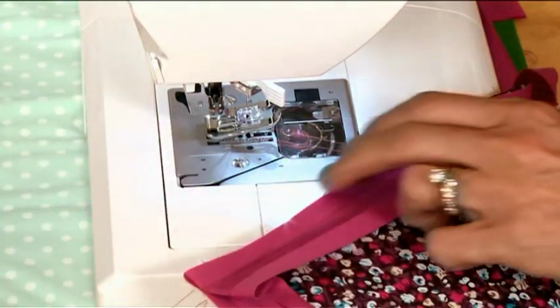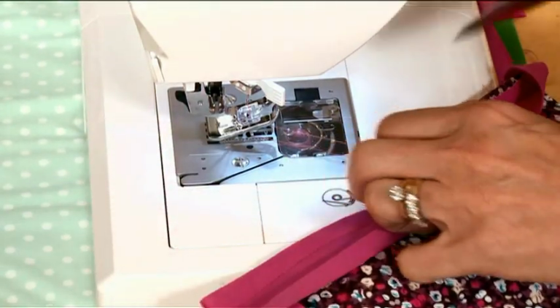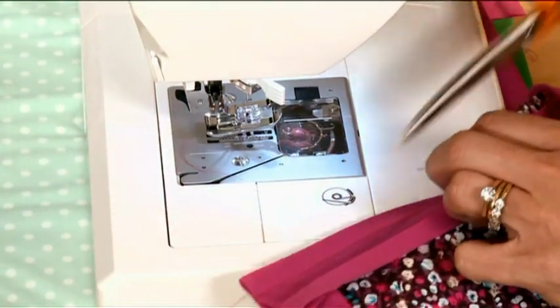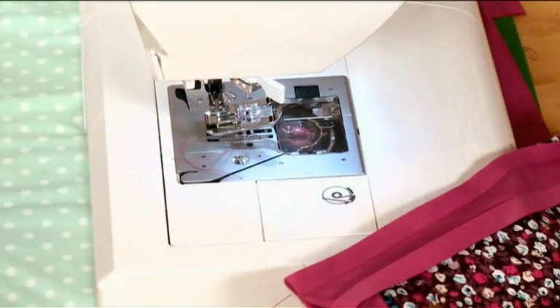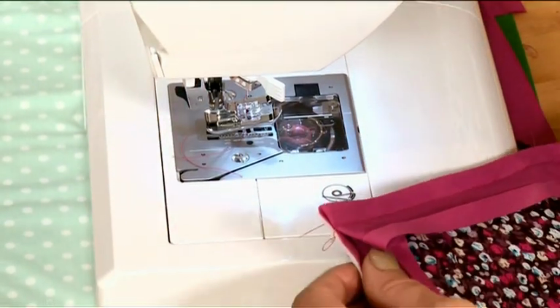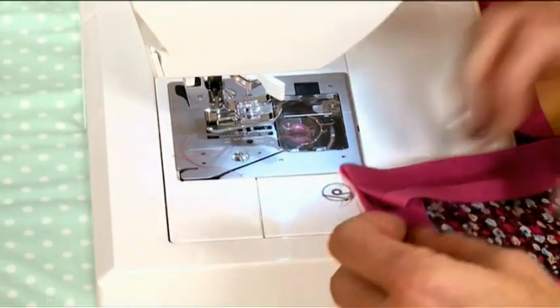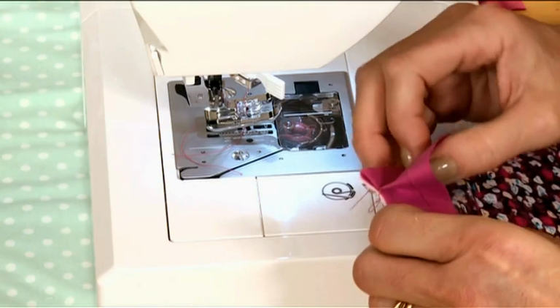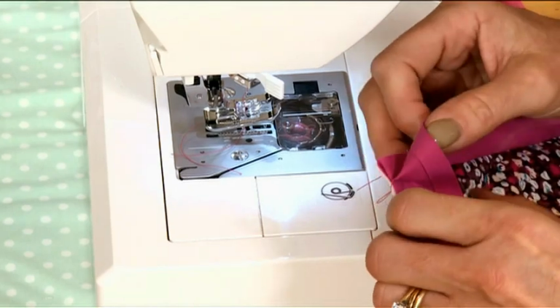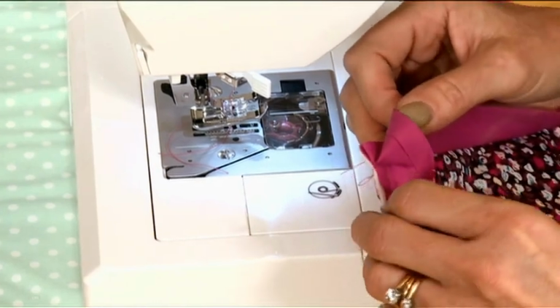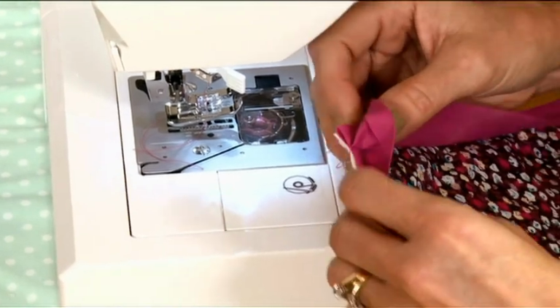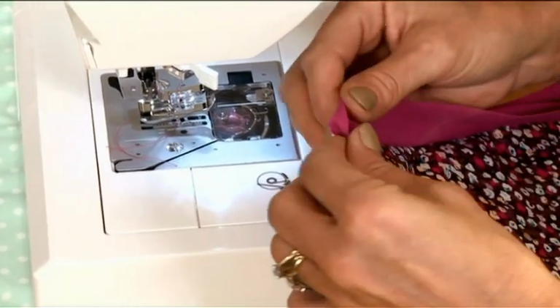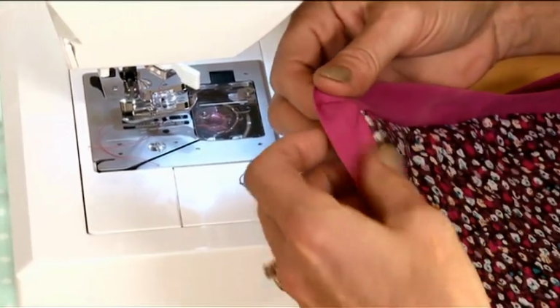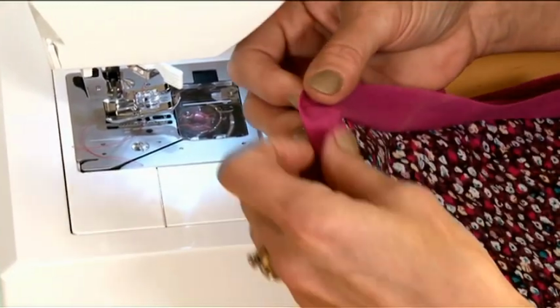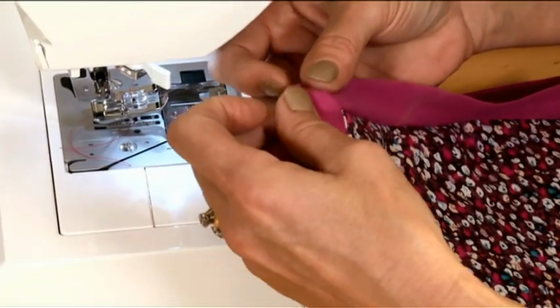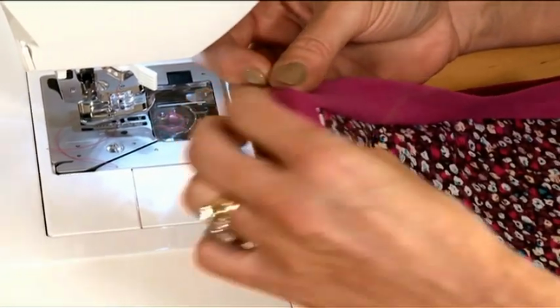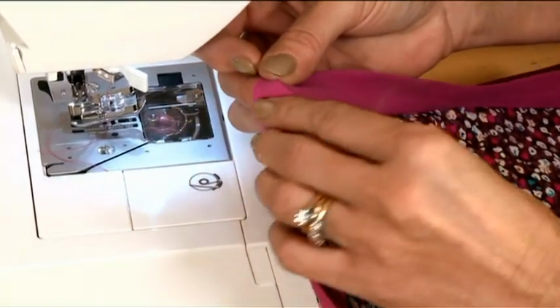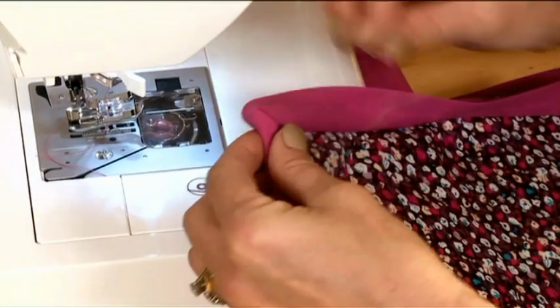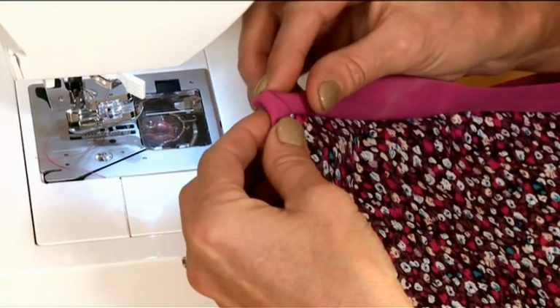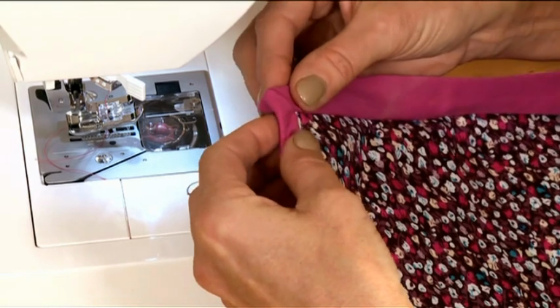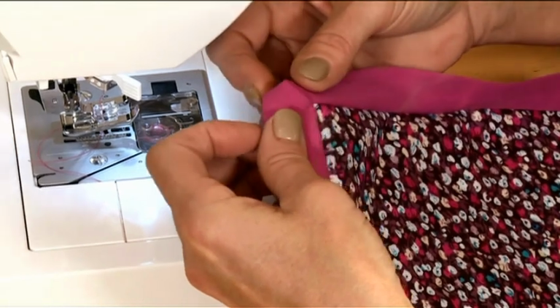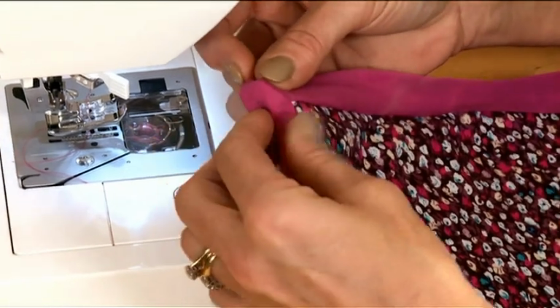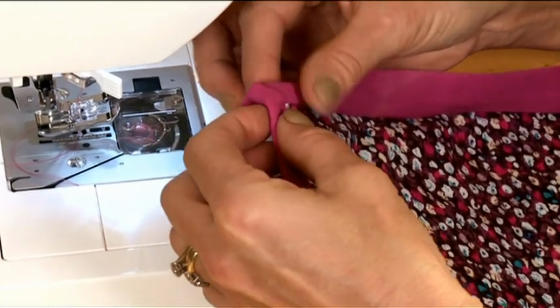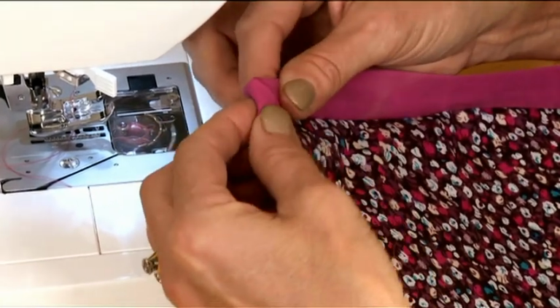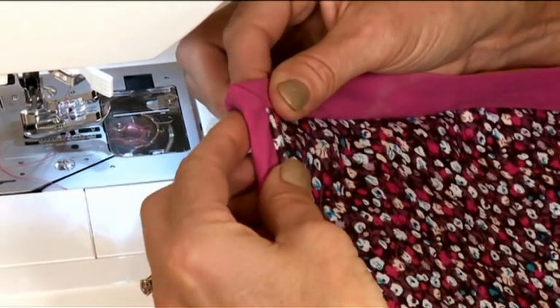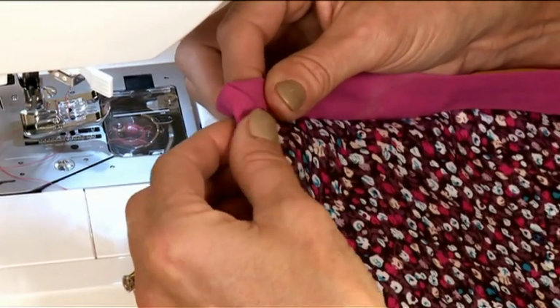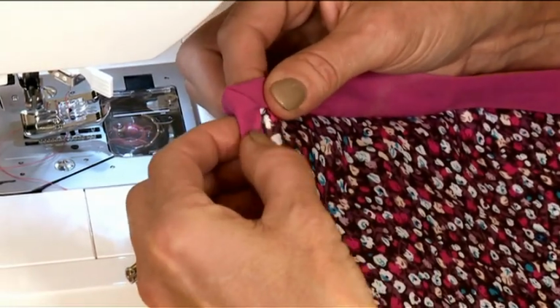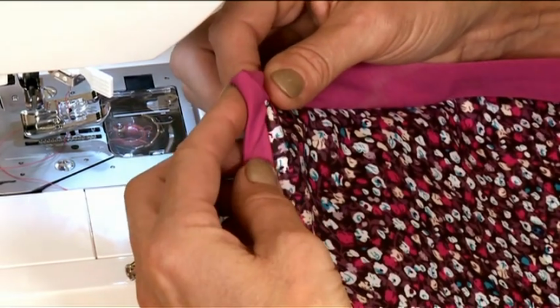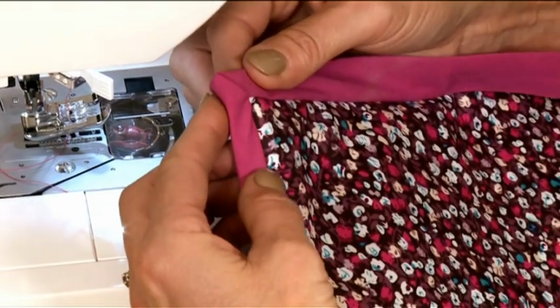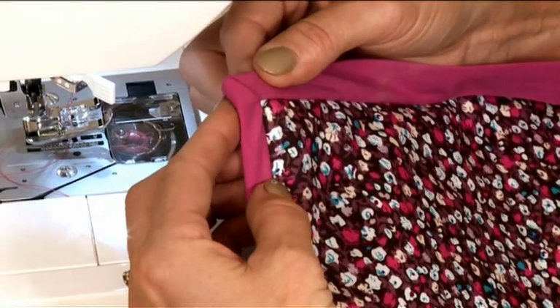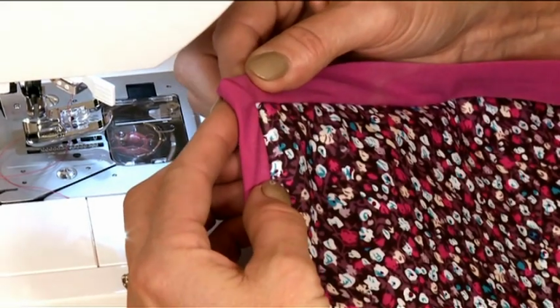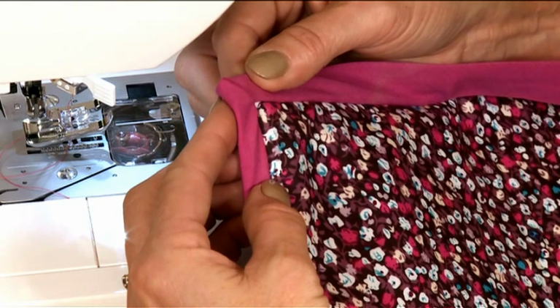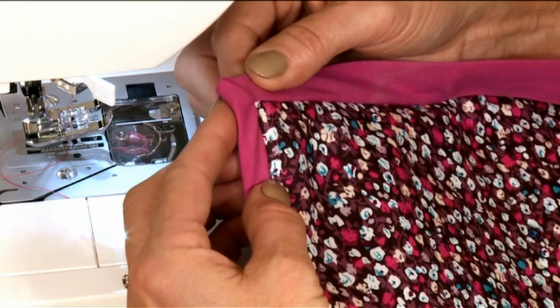Now when I'm finished I'll simply turn over to the wrong side and when I get into the corner you can see I've got a nice sharp mitered point, and that makes it look really nice and gives a very professional finish.